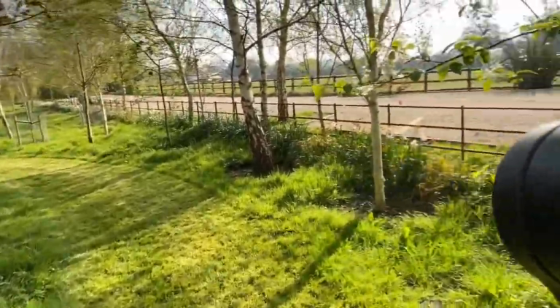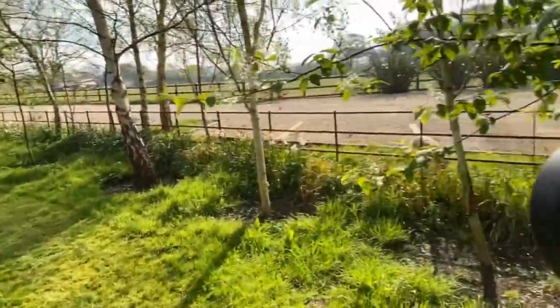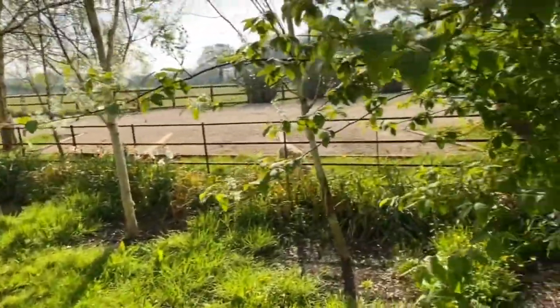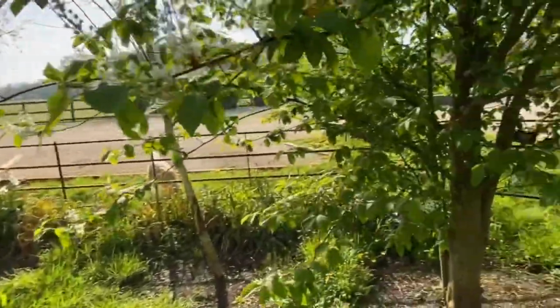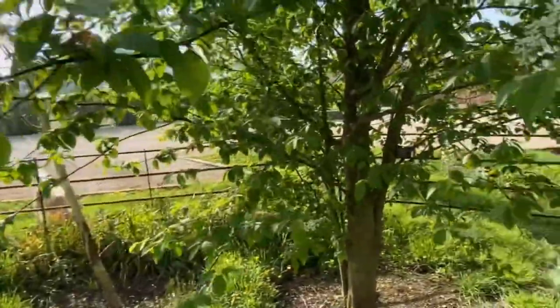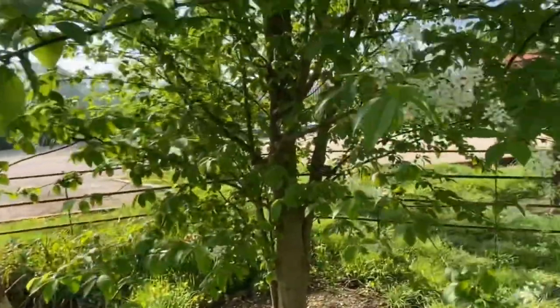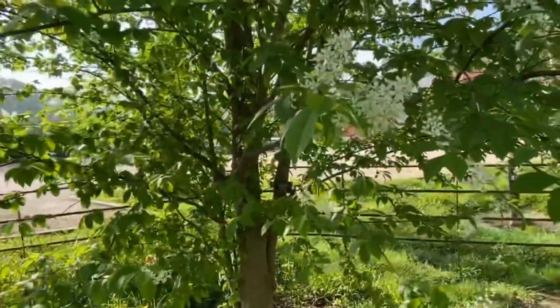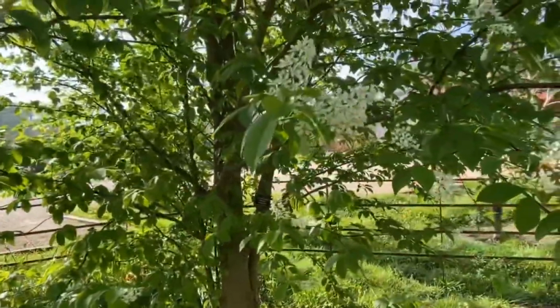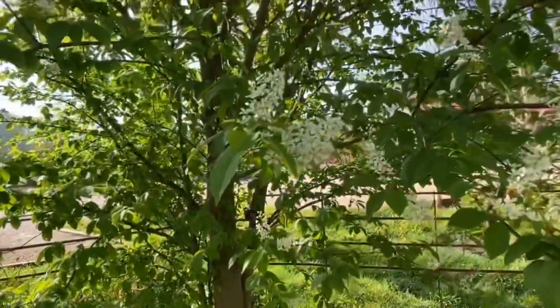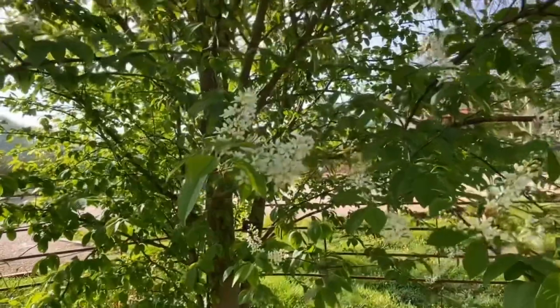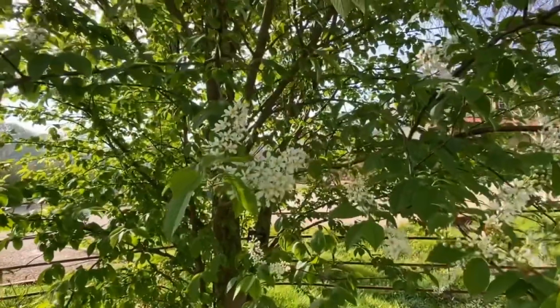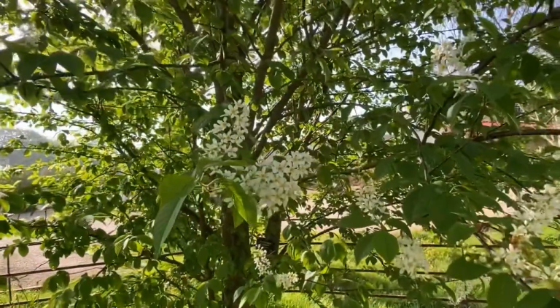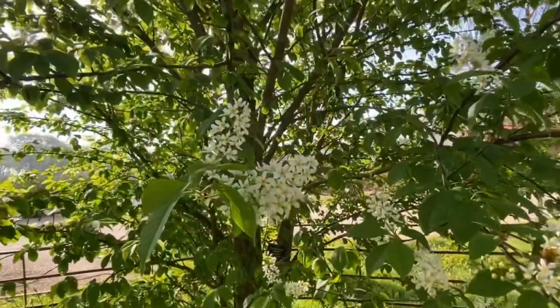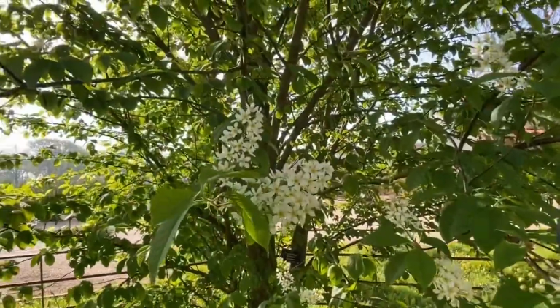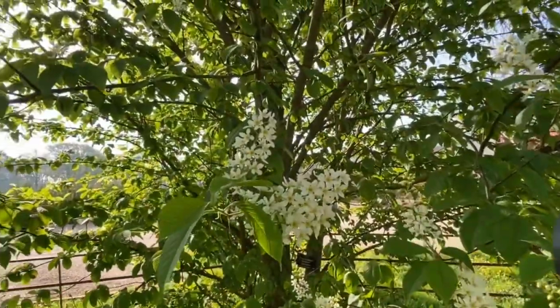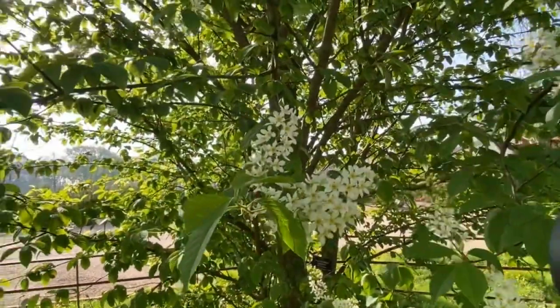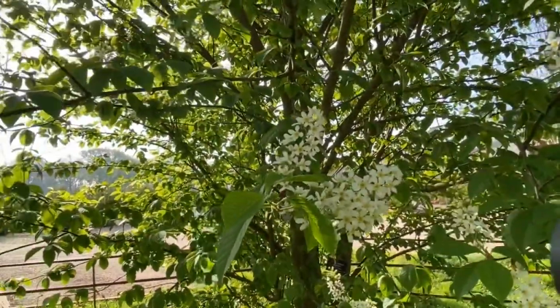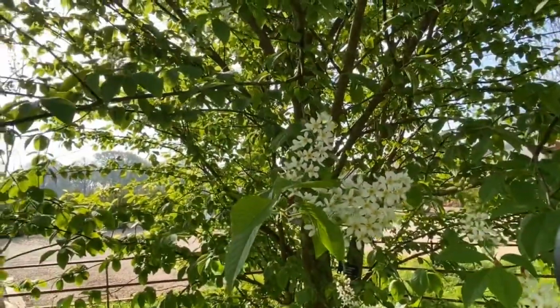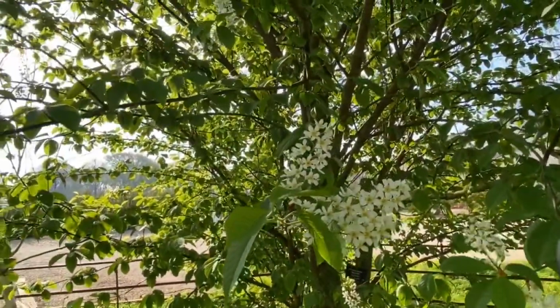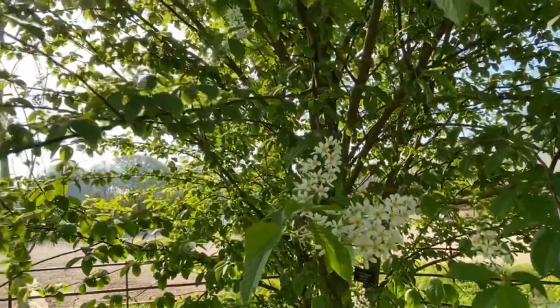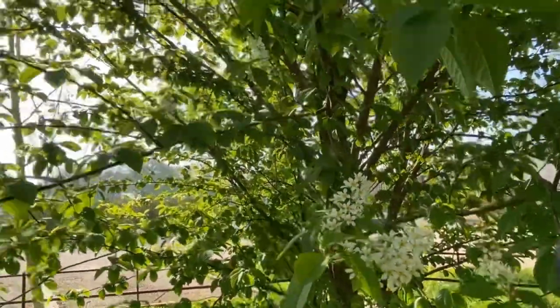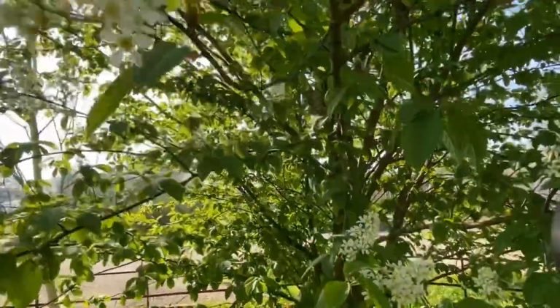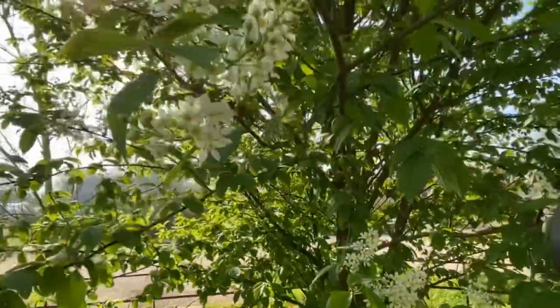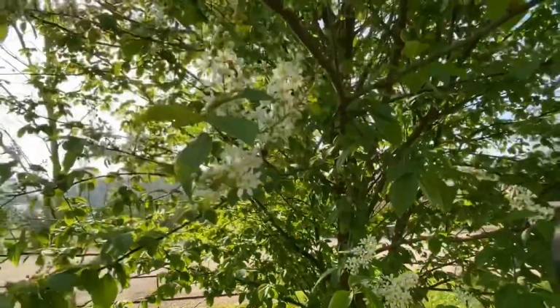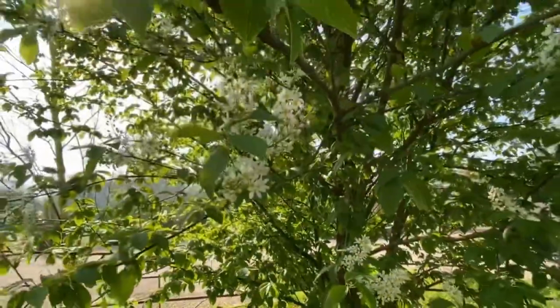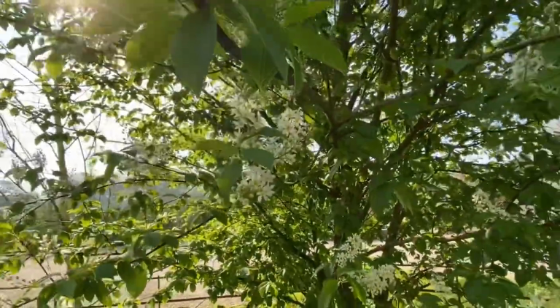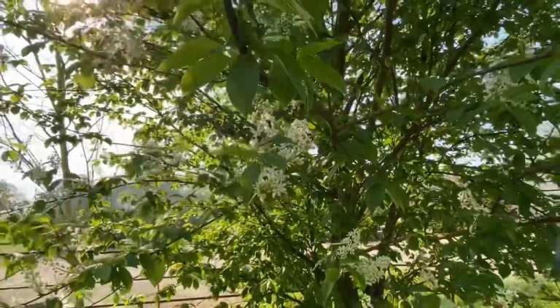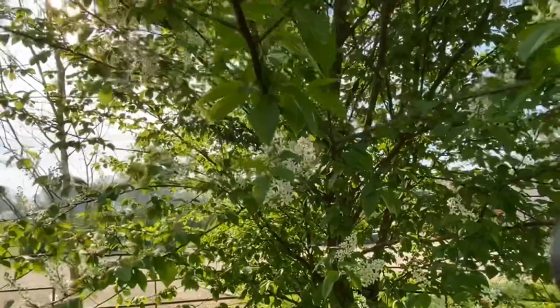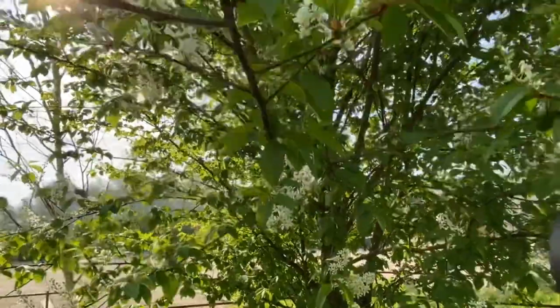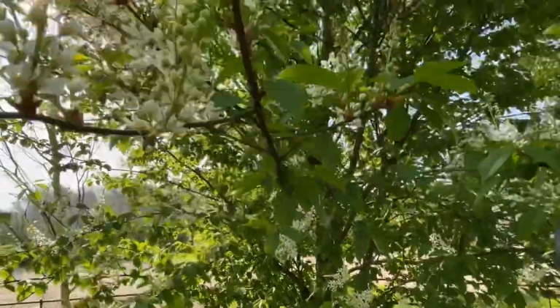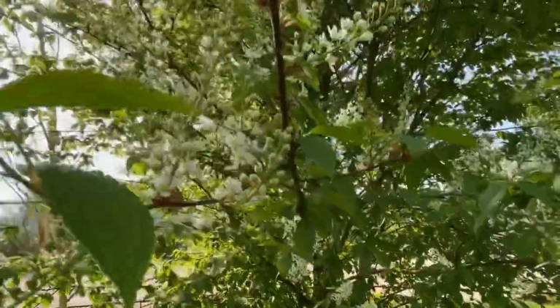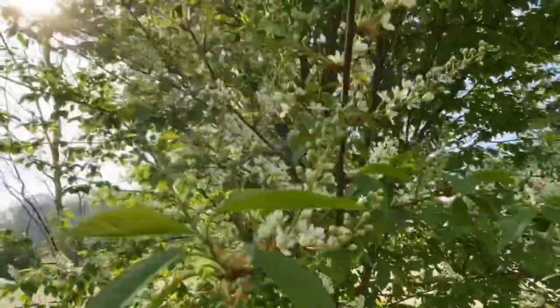Another lovely tree — this is a cherry tree, I know this one — with this beautiful blossom.